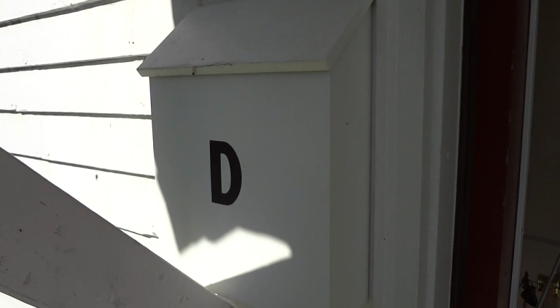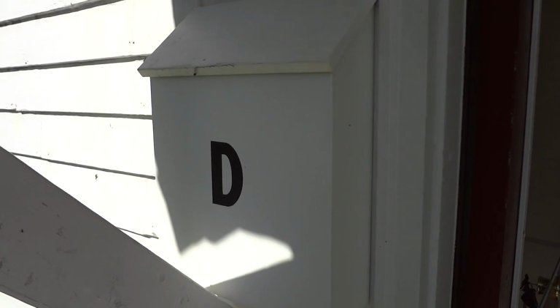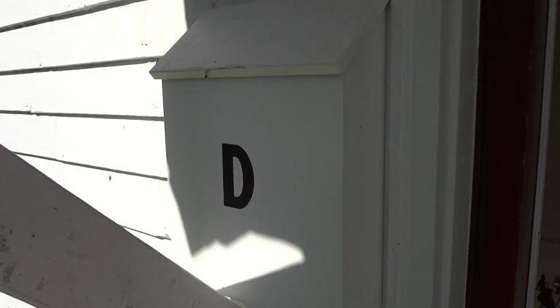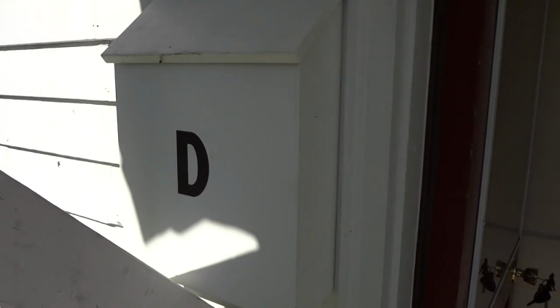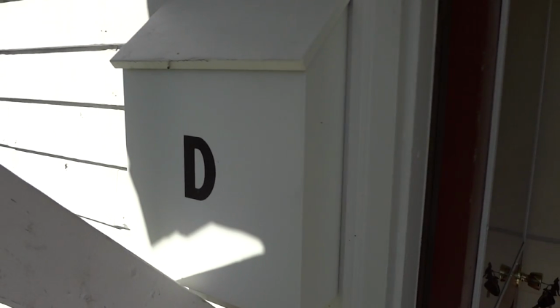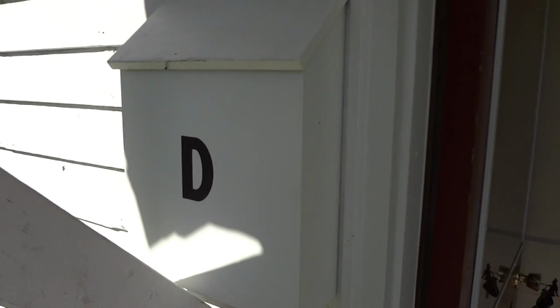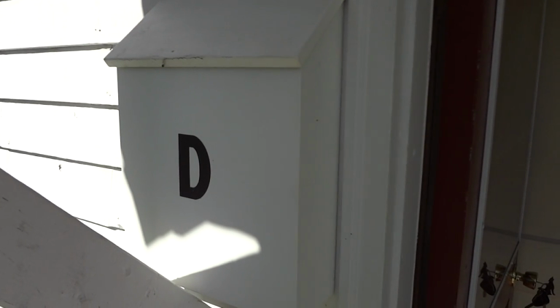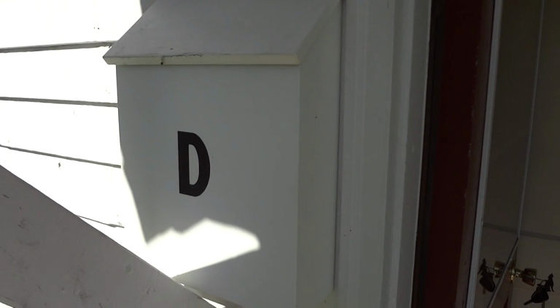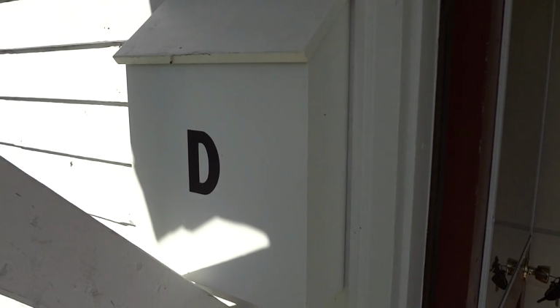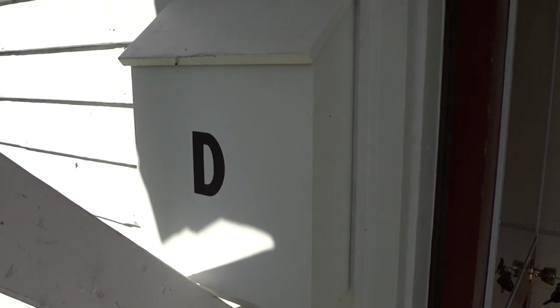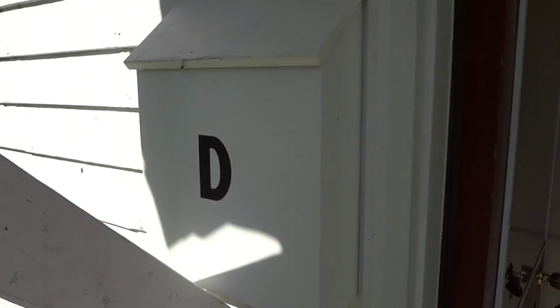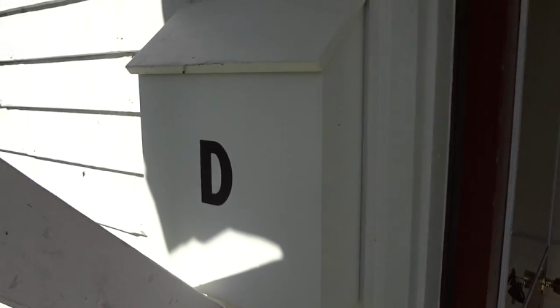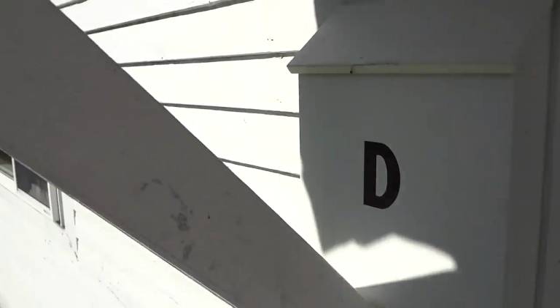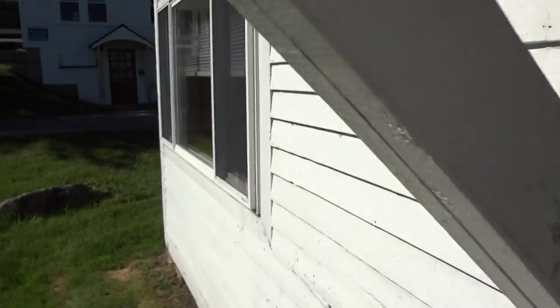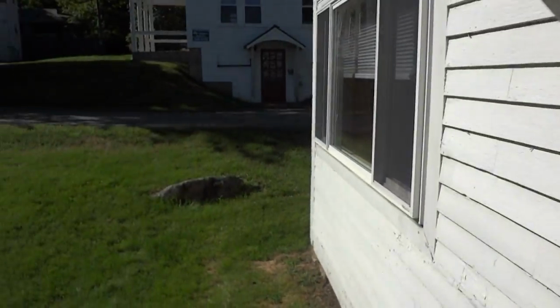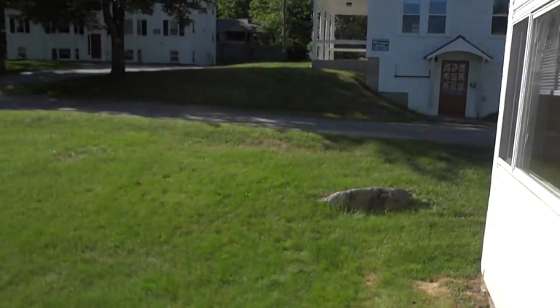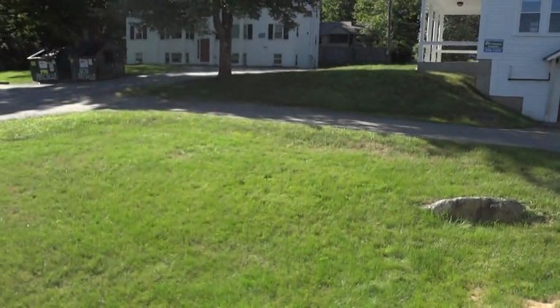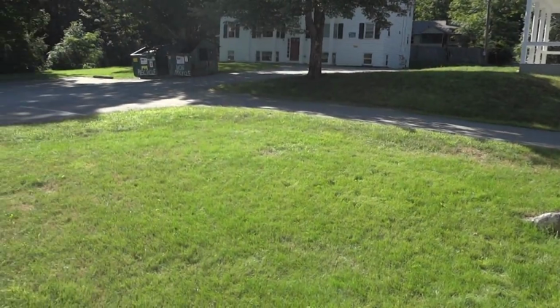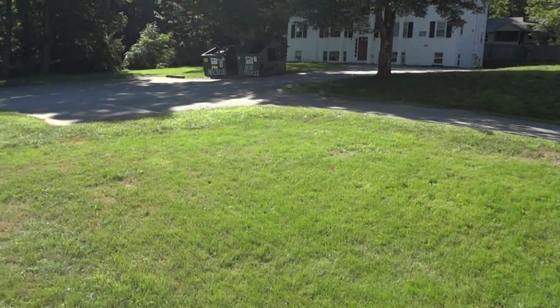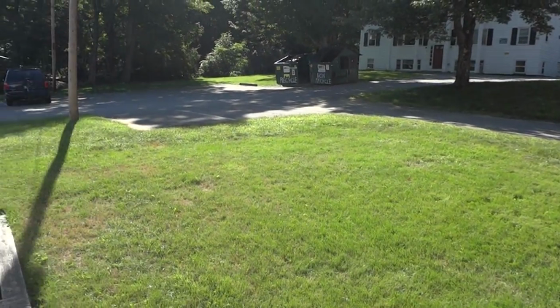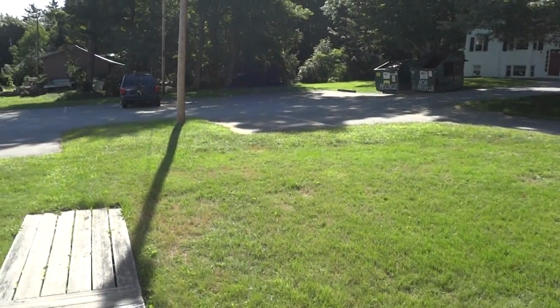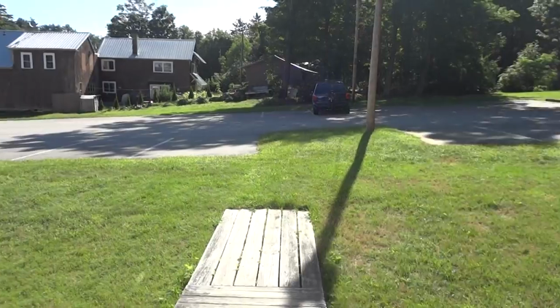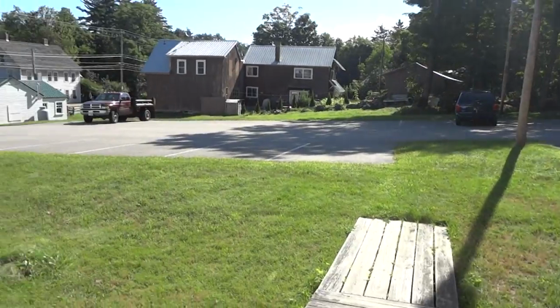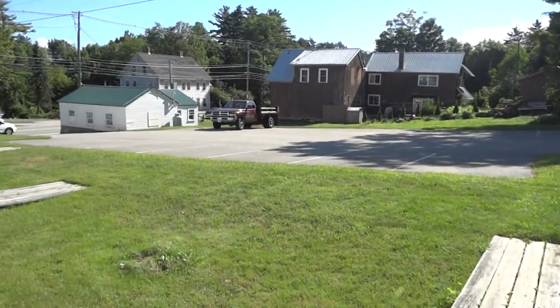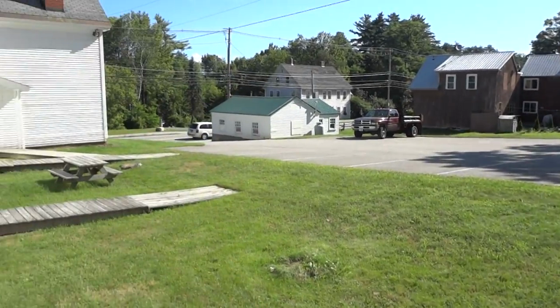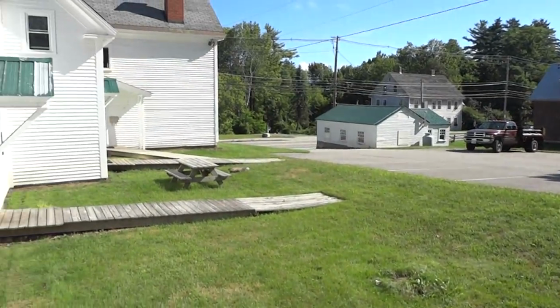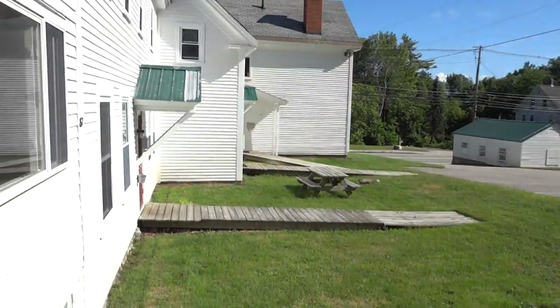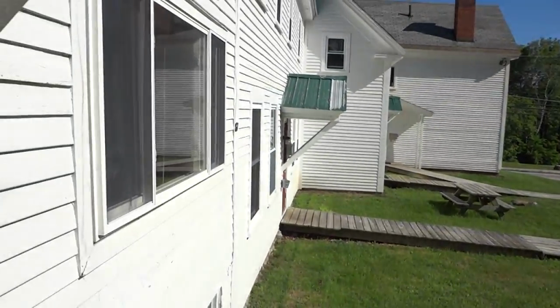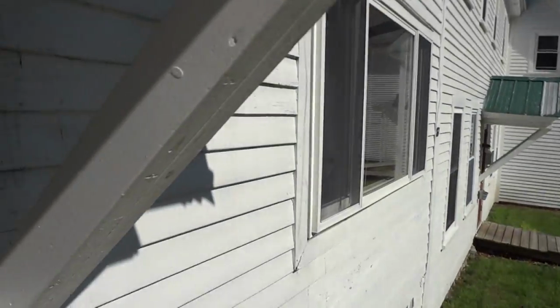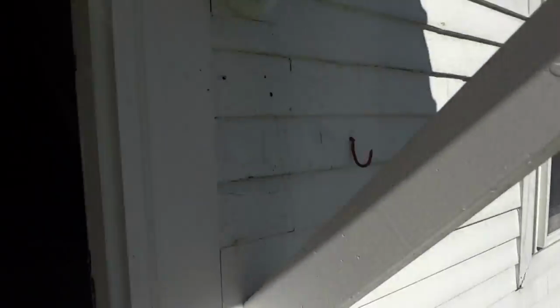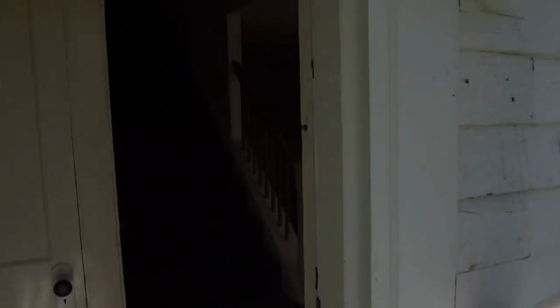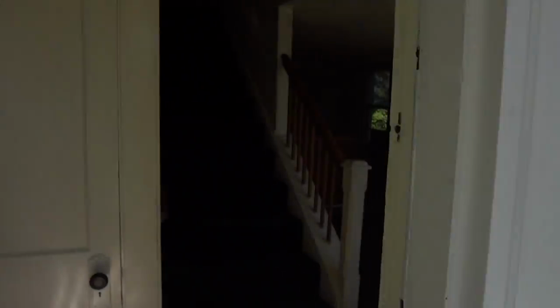We are now looking at 87D Highland Street. I'm going to show you your front yard. That's a panoramic view out of your front door.